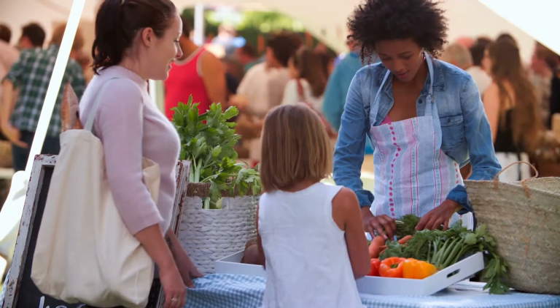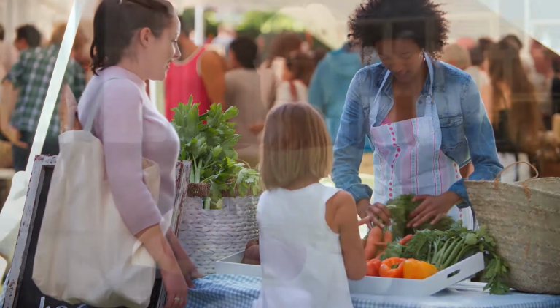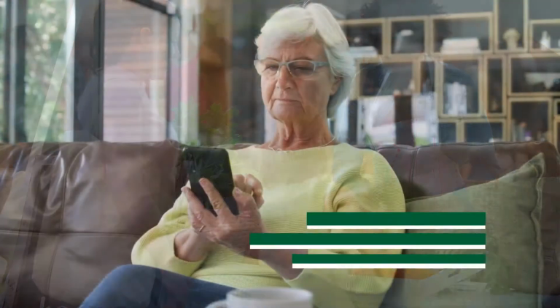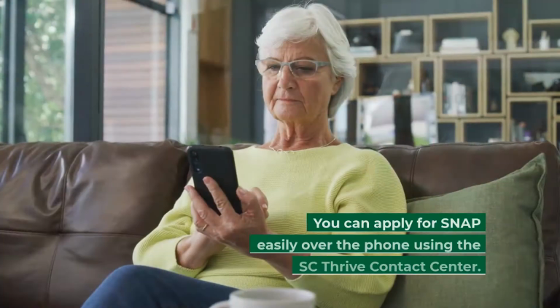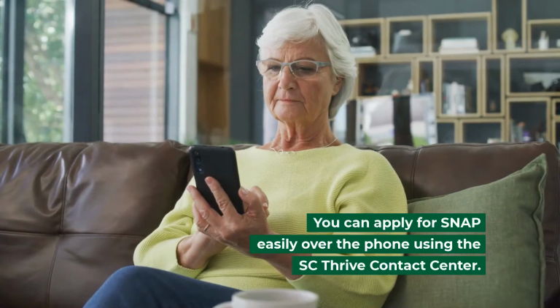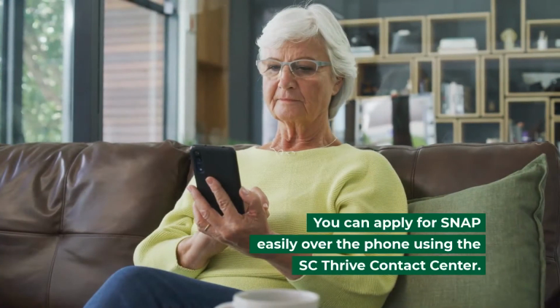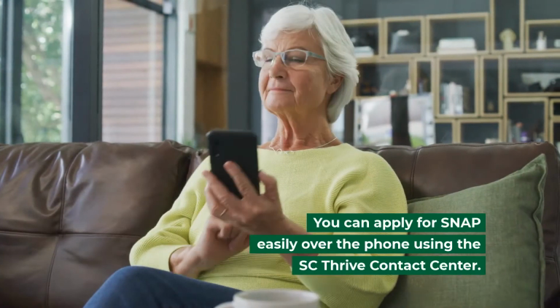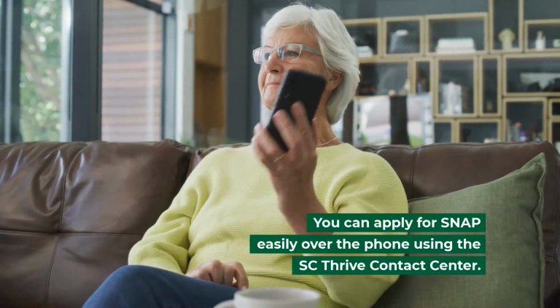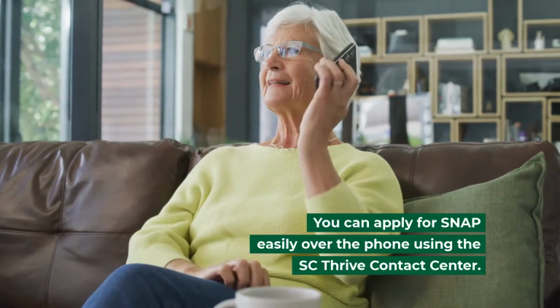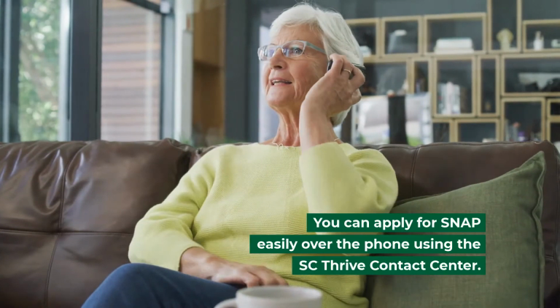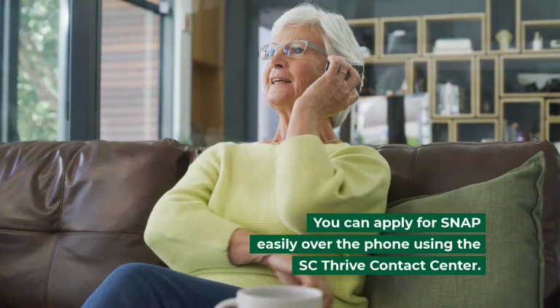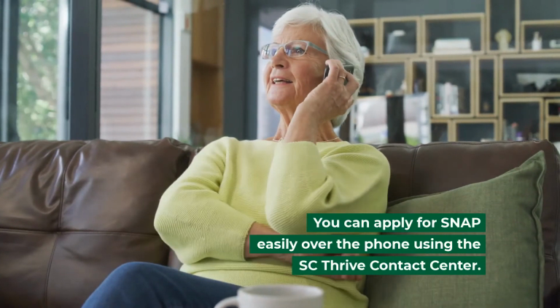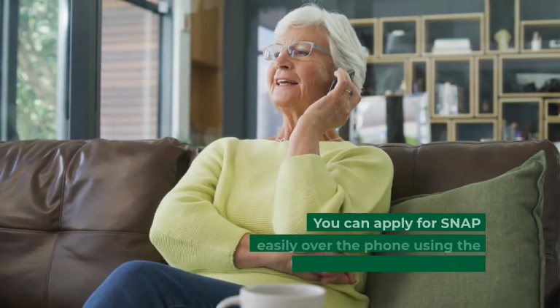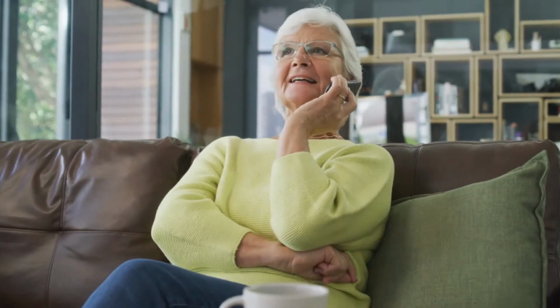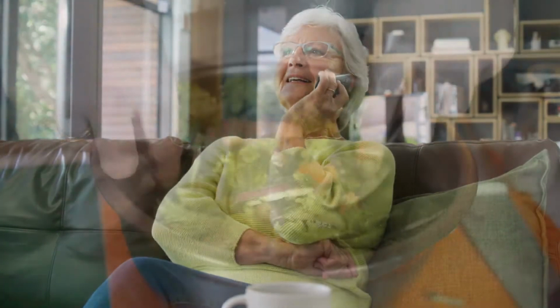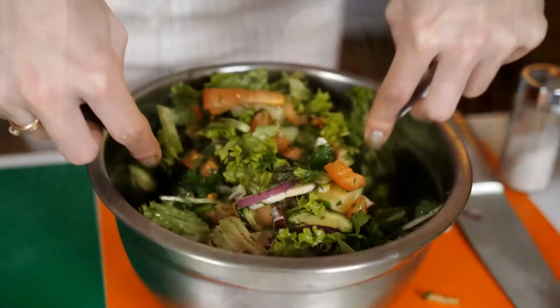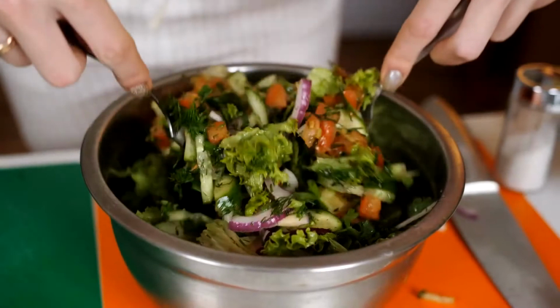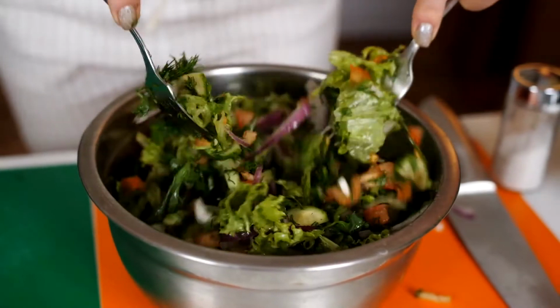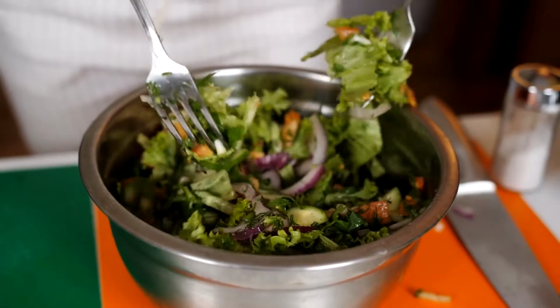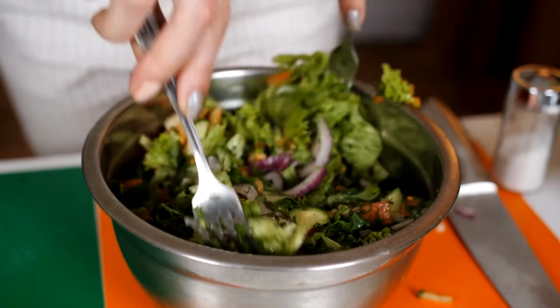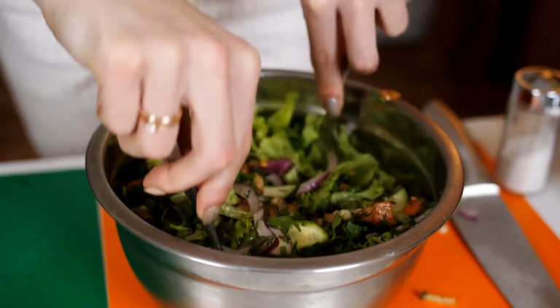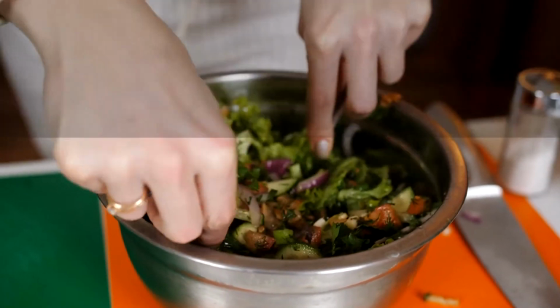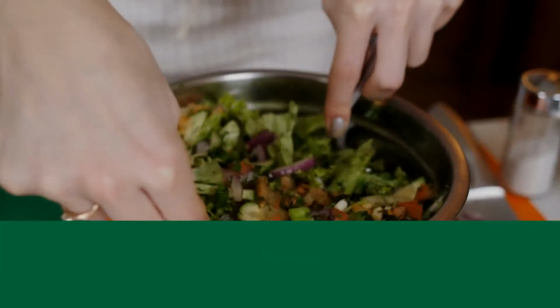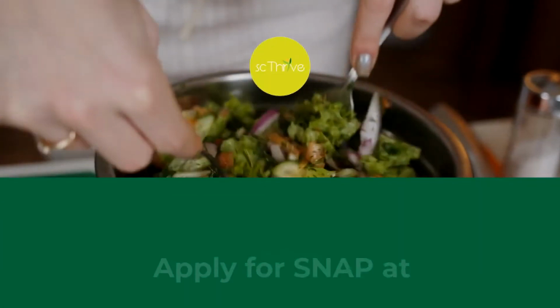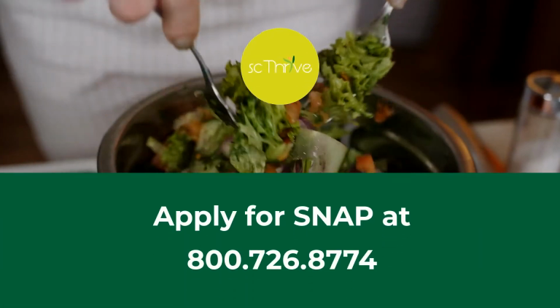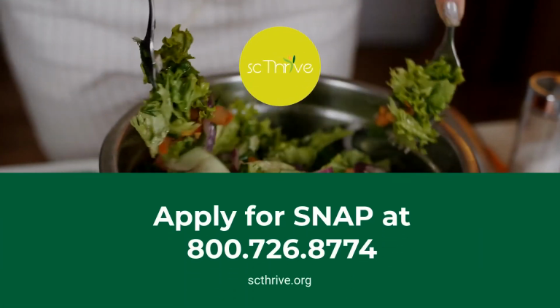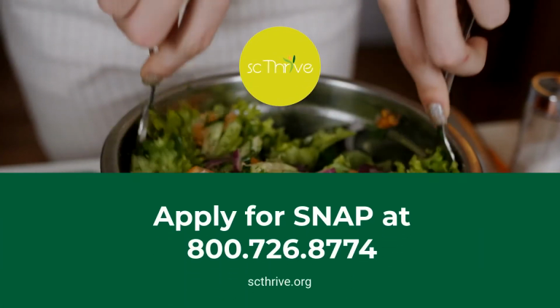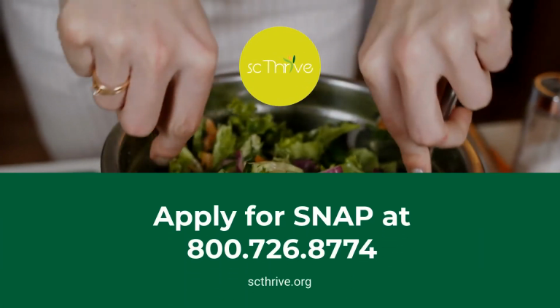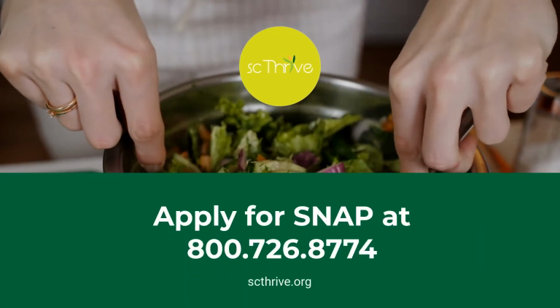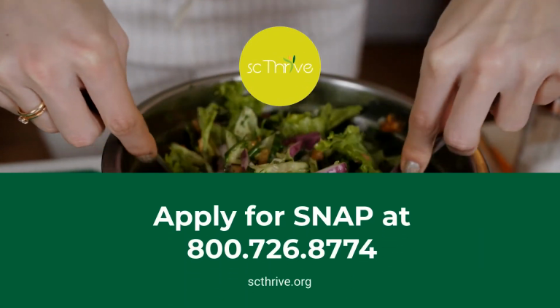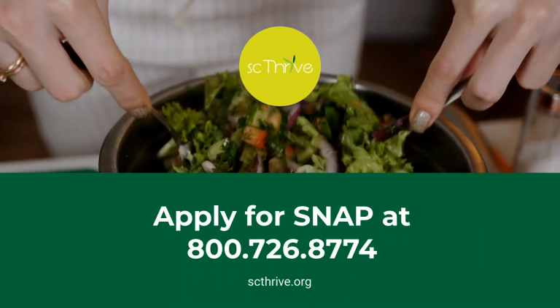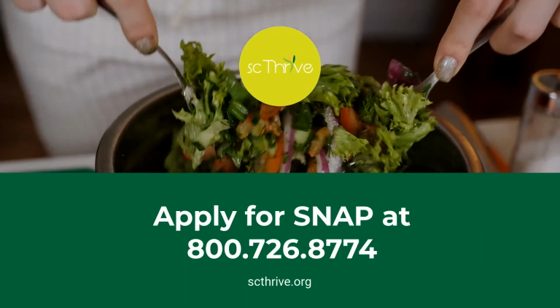You can apply for SNAP easily over the phone using the SC Thrive Contact Center. If you want to apply for SNAP, call us at 800-726-8774.